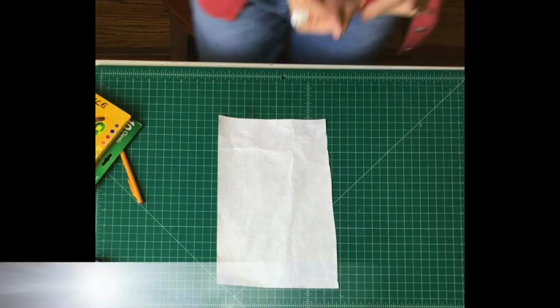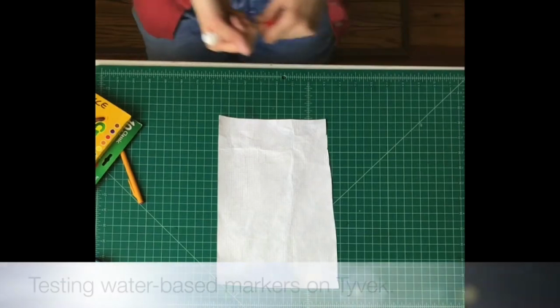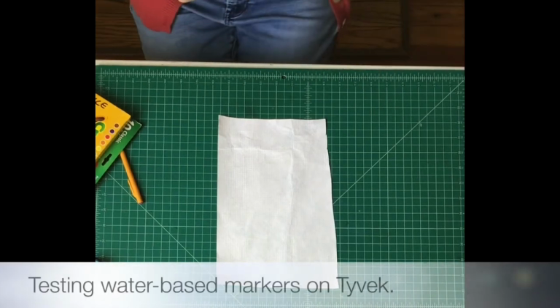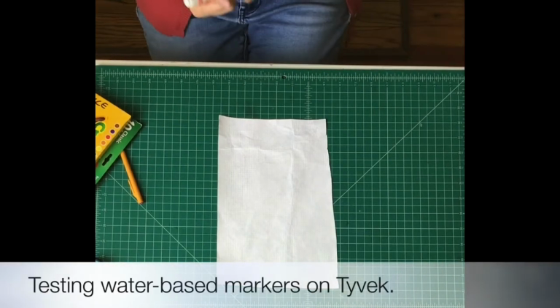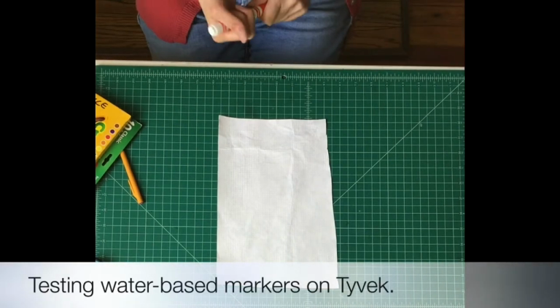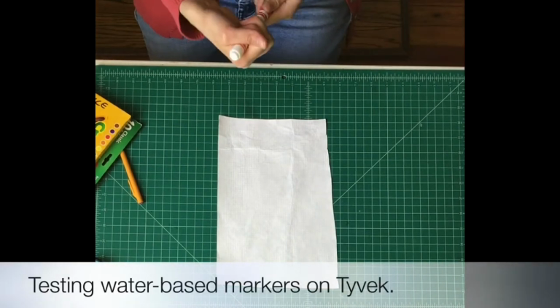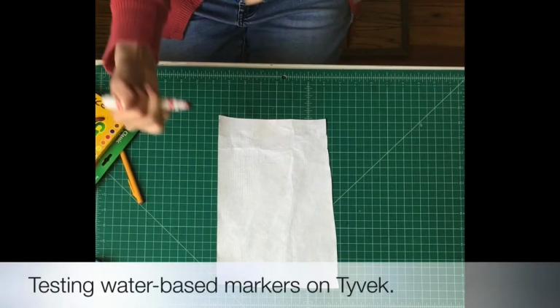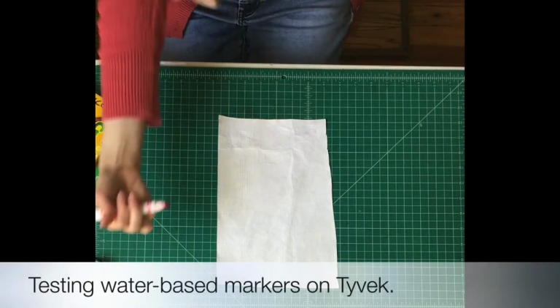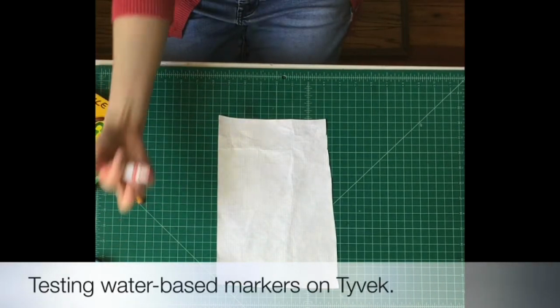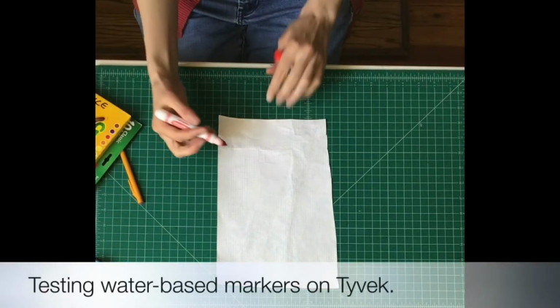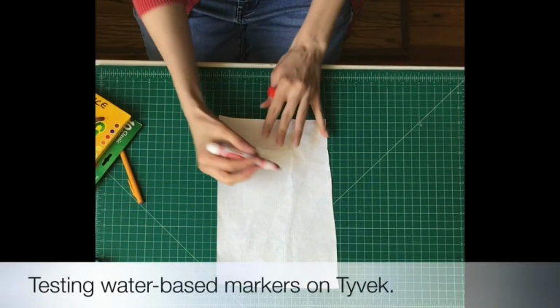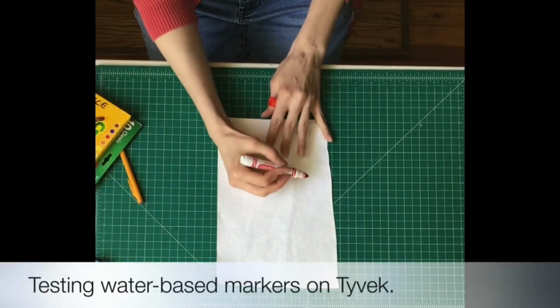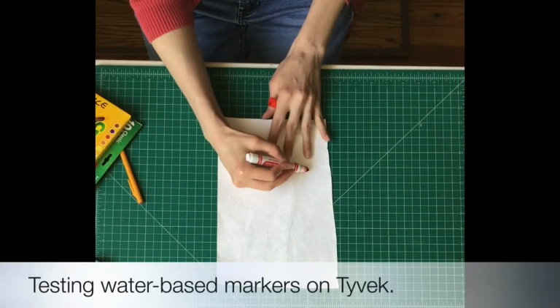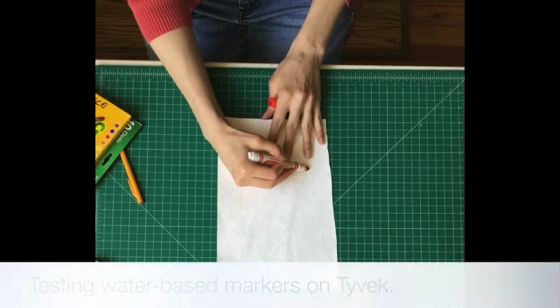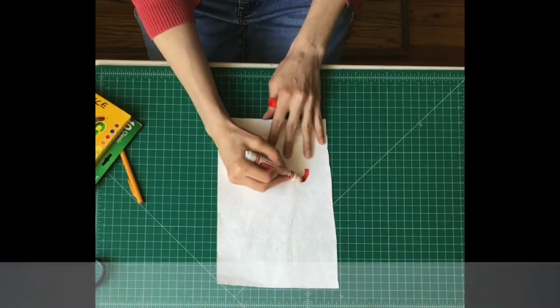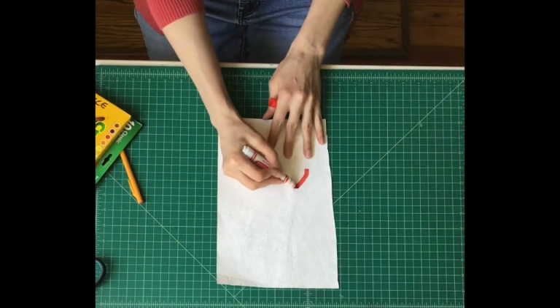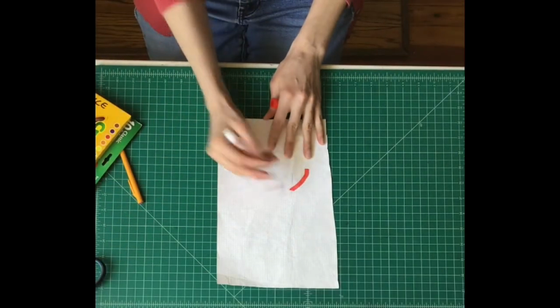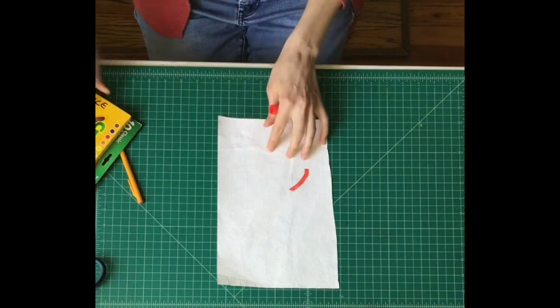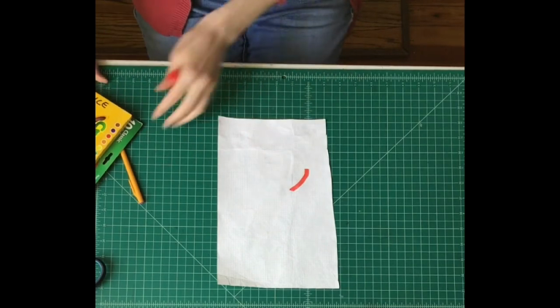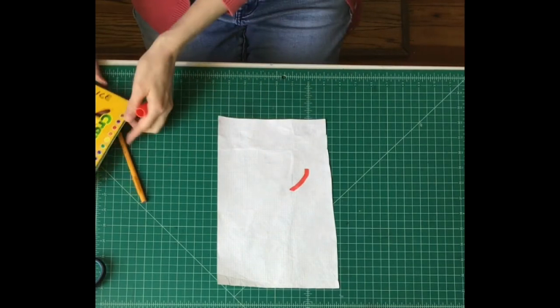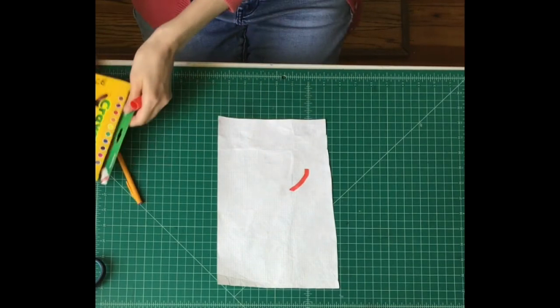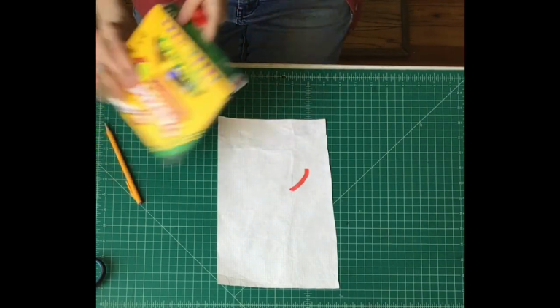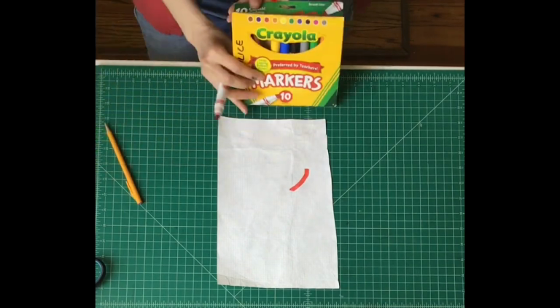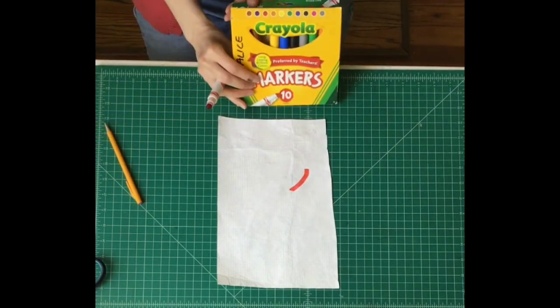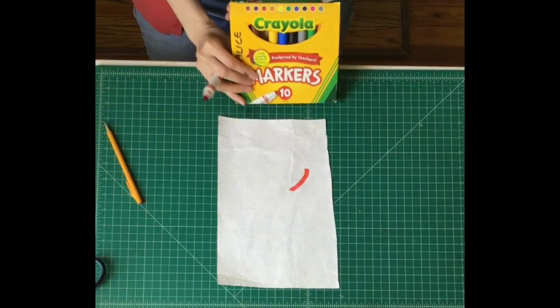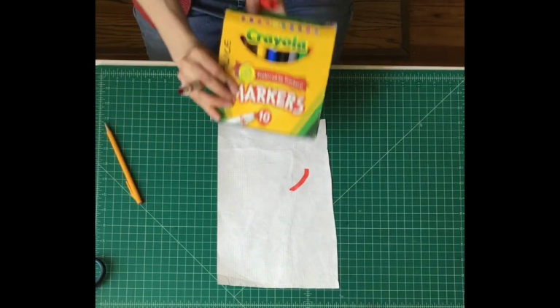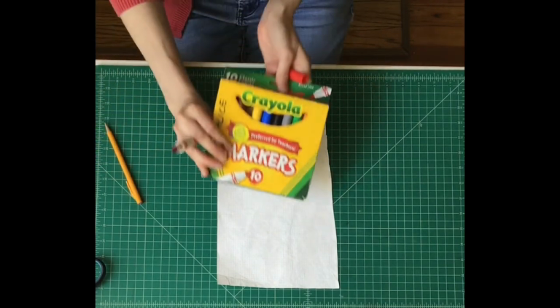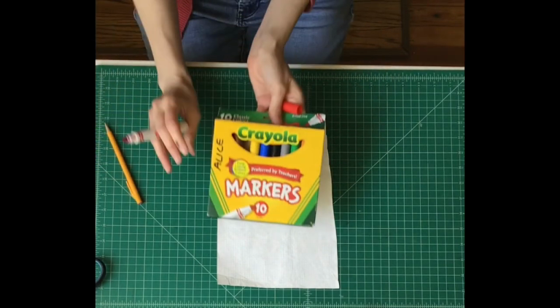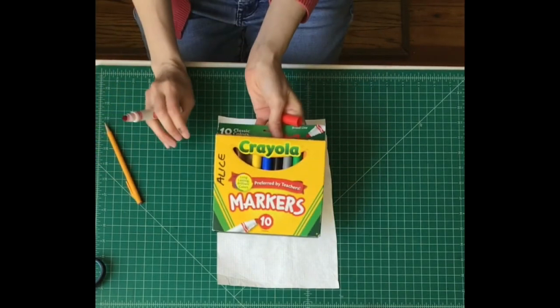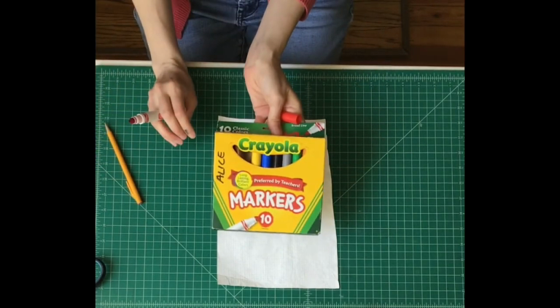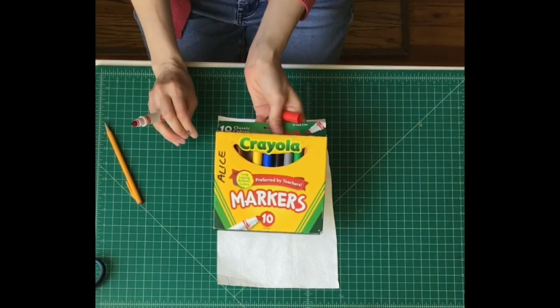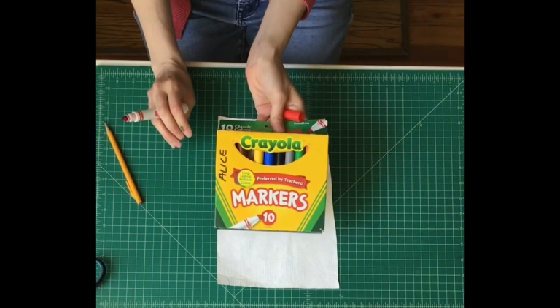Alright, so let's test out markers on this material. This is just a Crayola marker, regular old style.